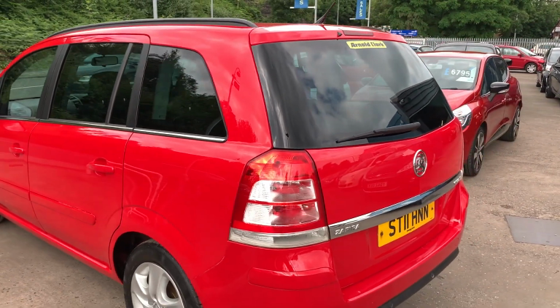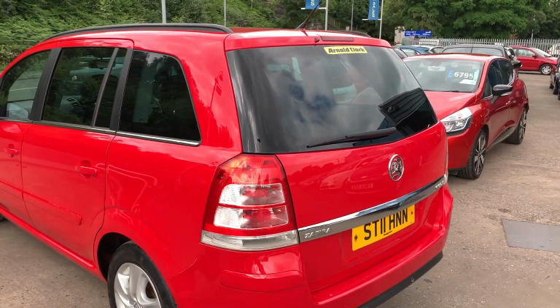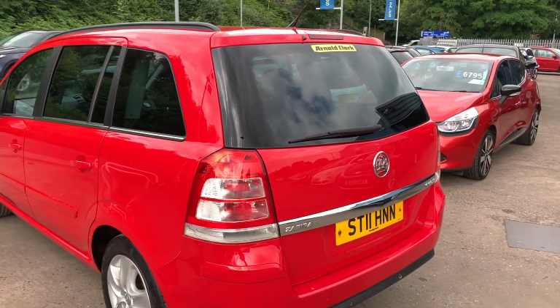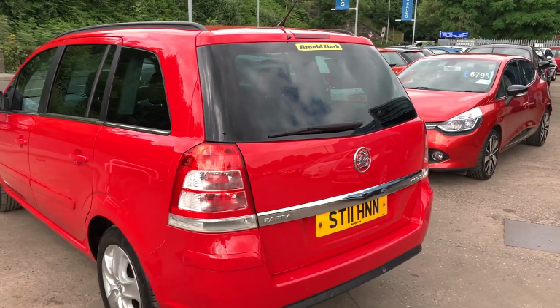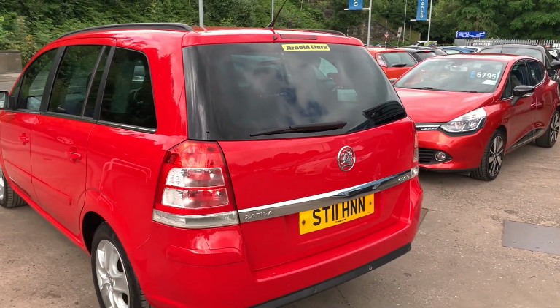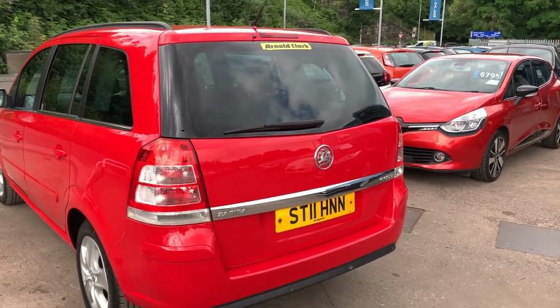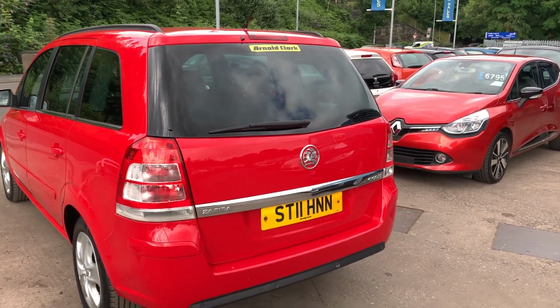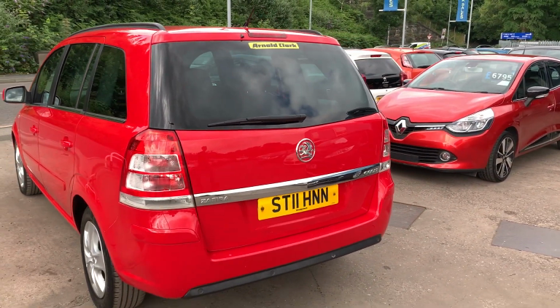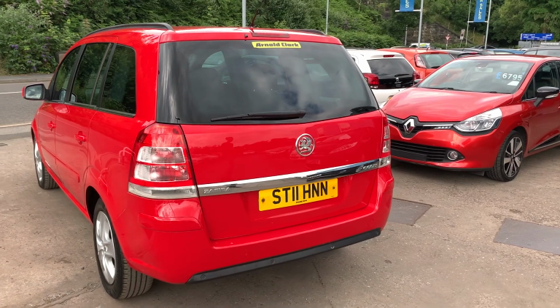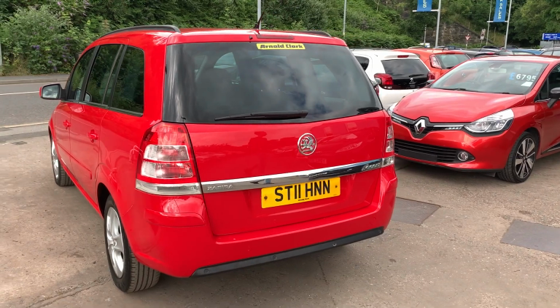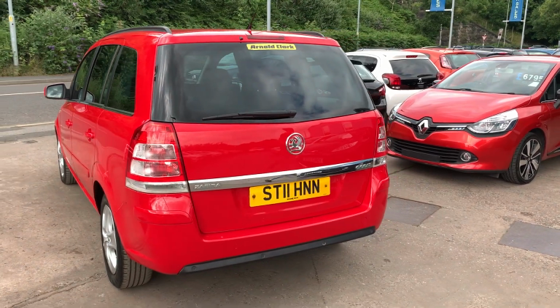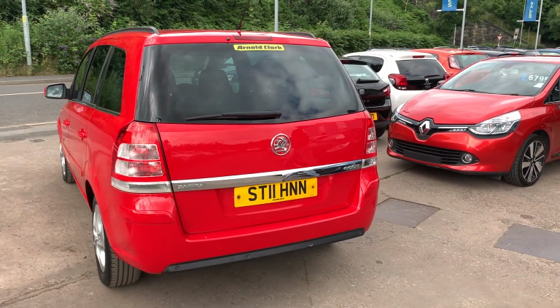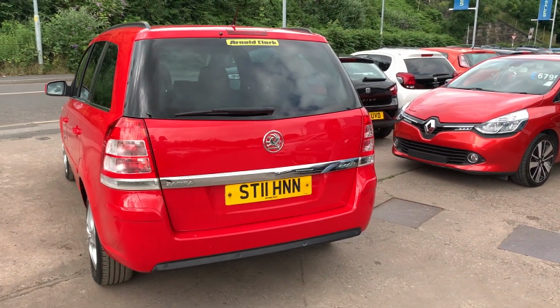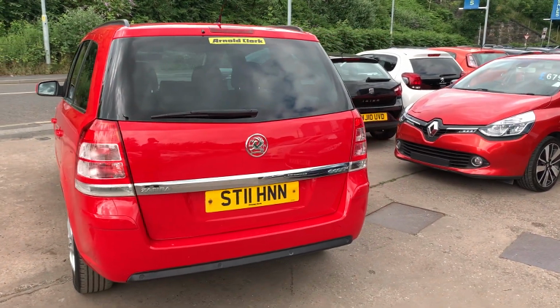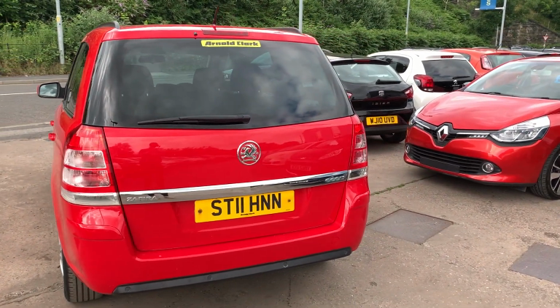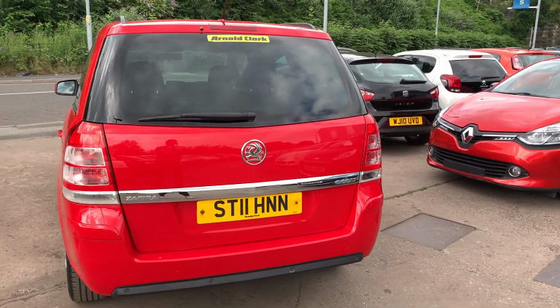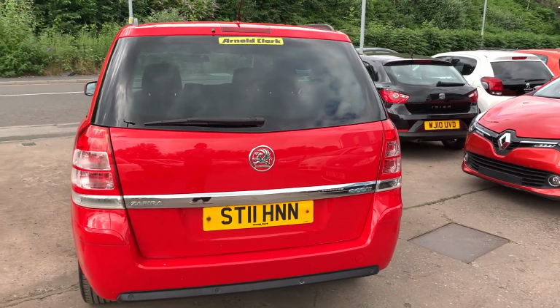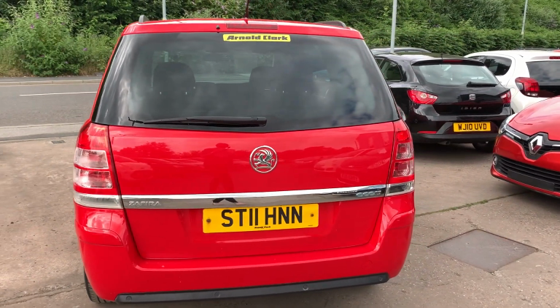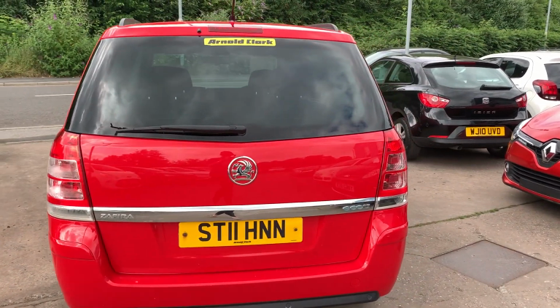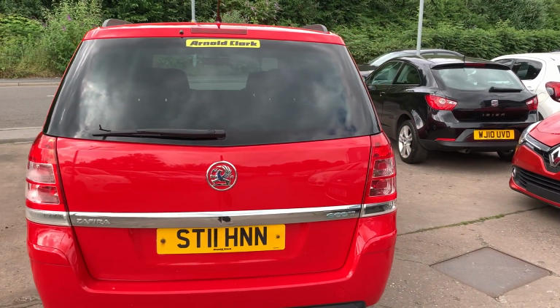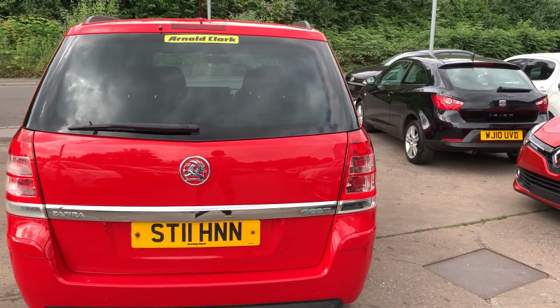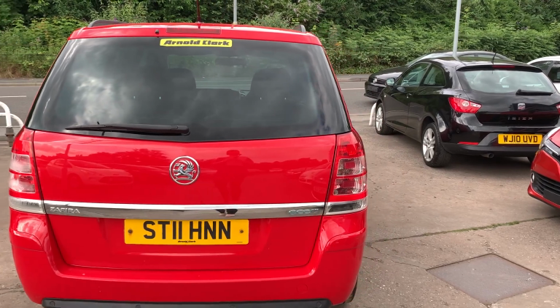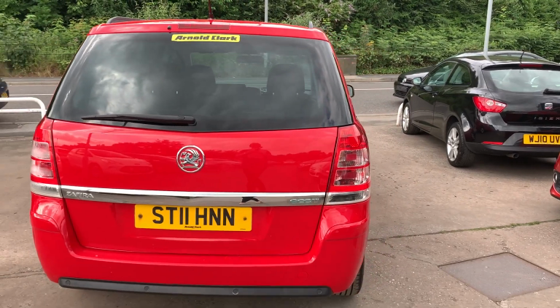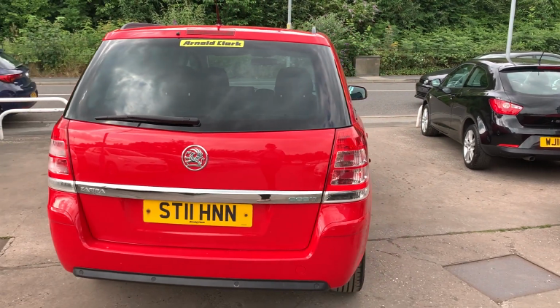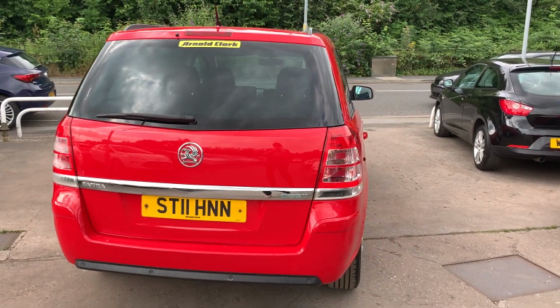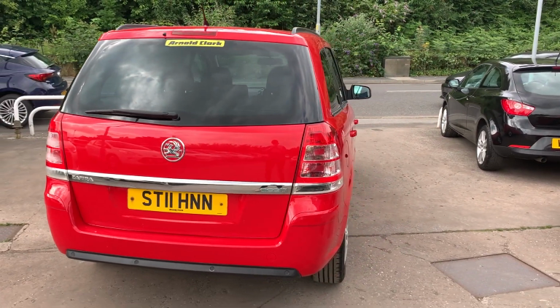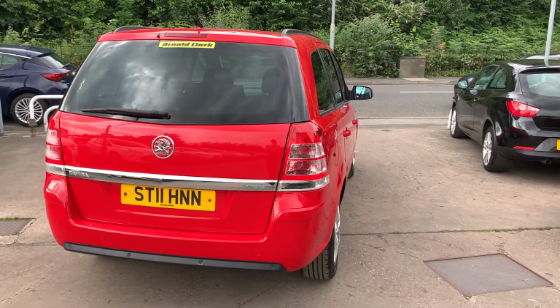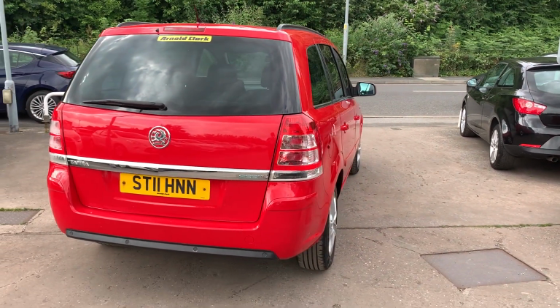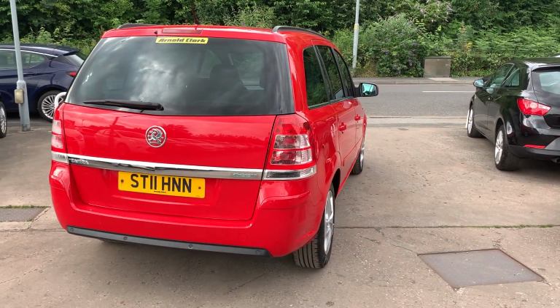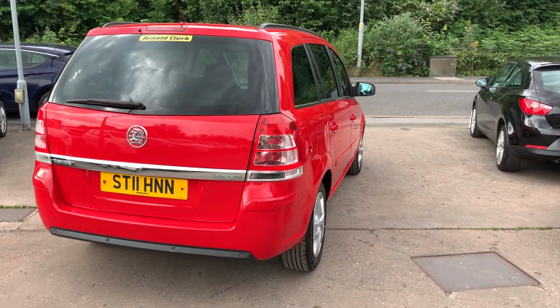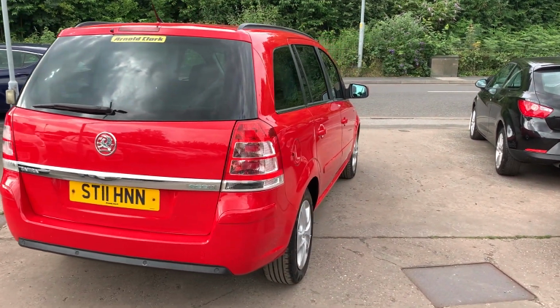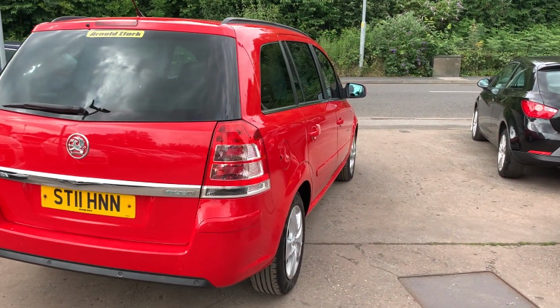It has front and rear parking sensors, rear privacy glass, radio CD player, remote central locking, two remote keys, multifunction steering wheel, seven seats, and the car has service history.